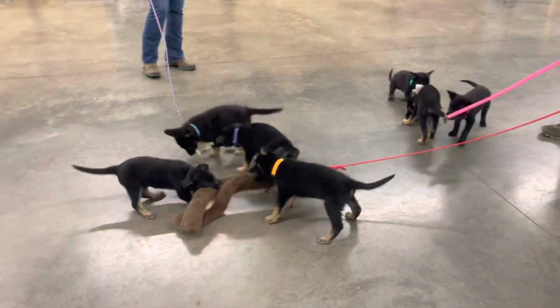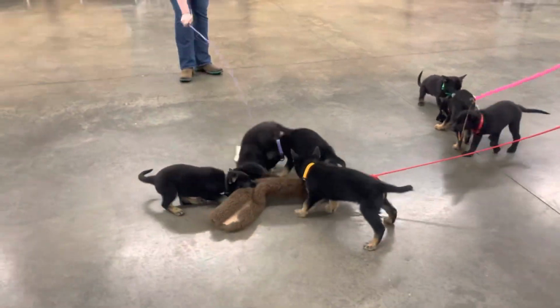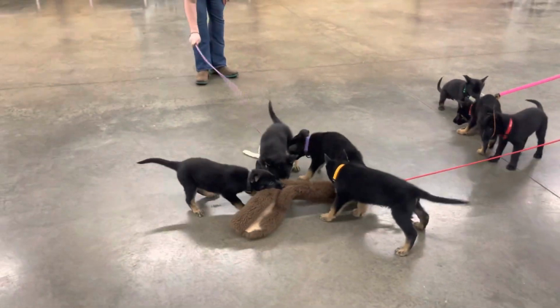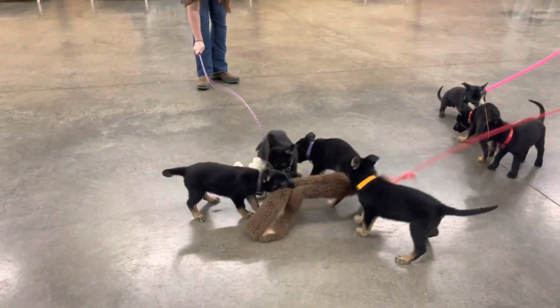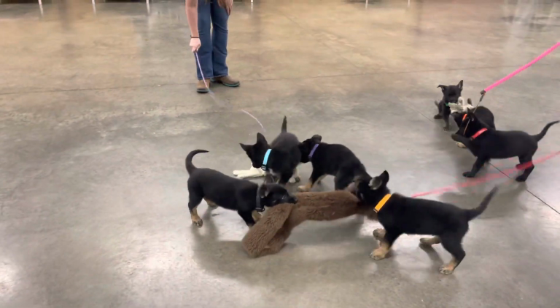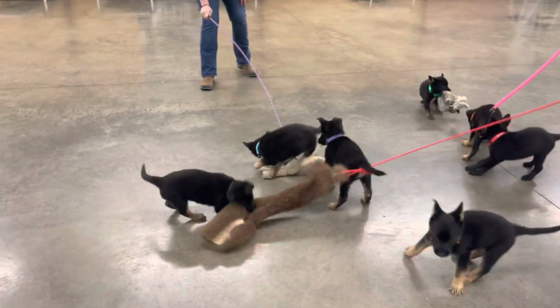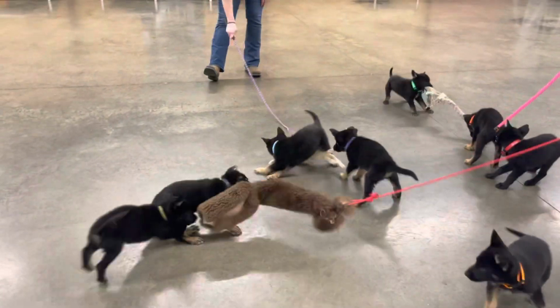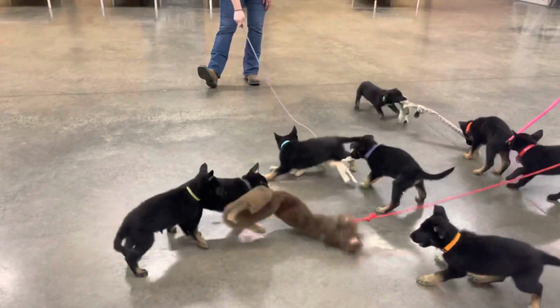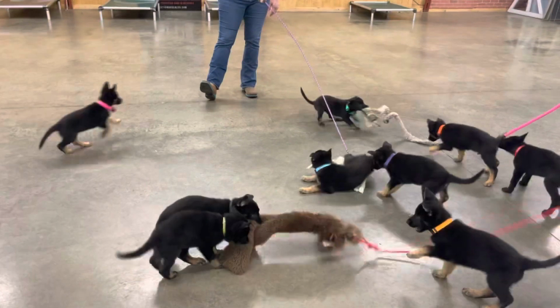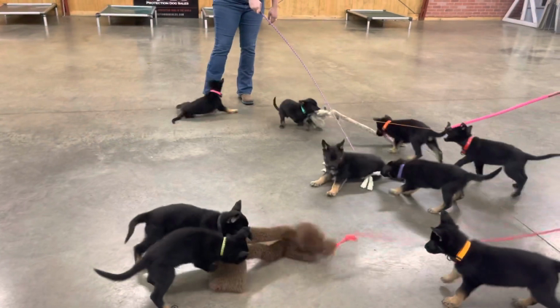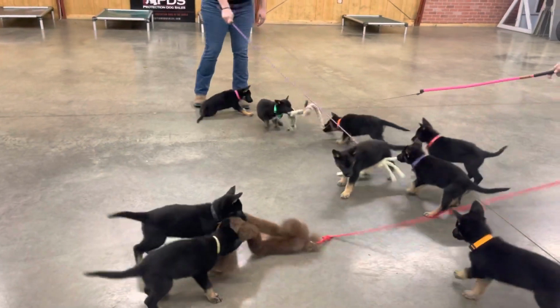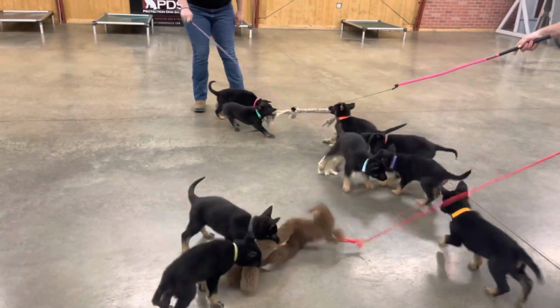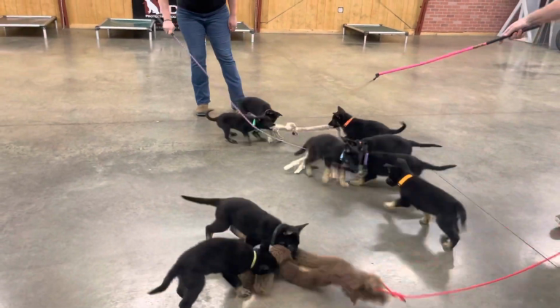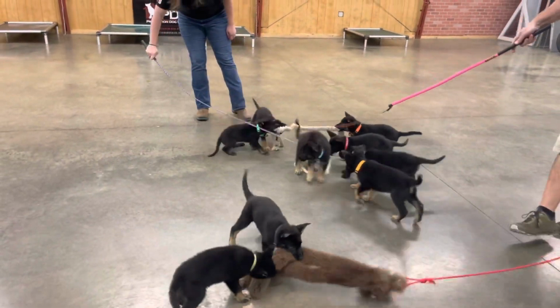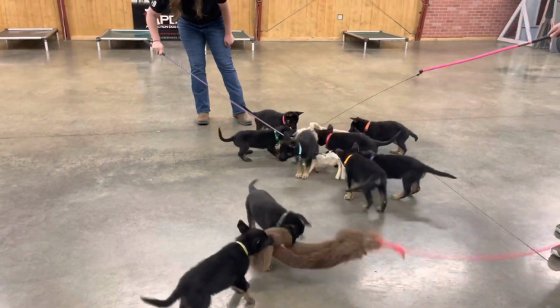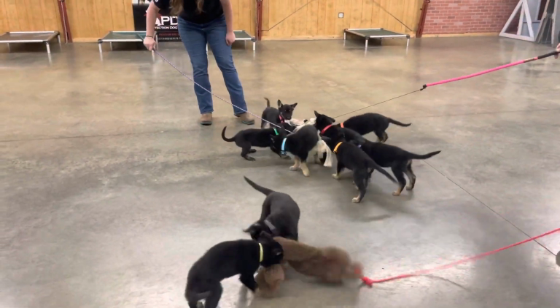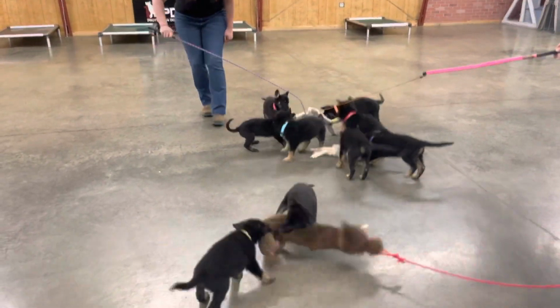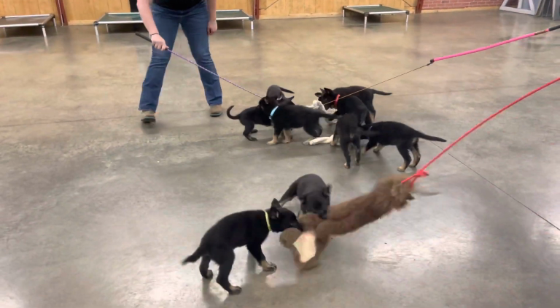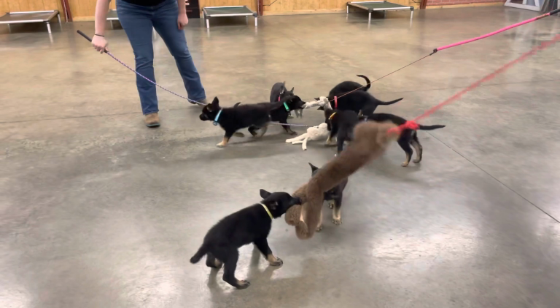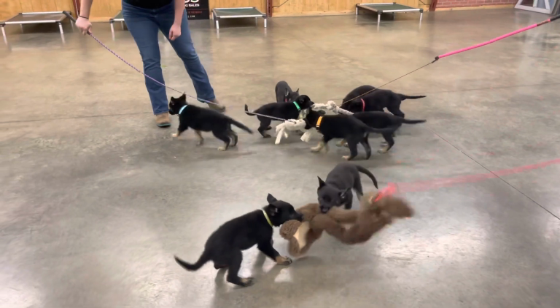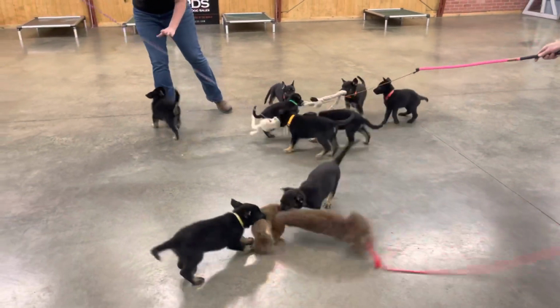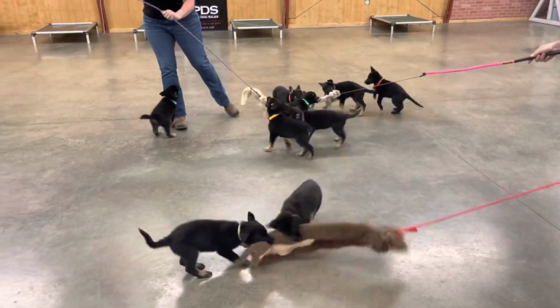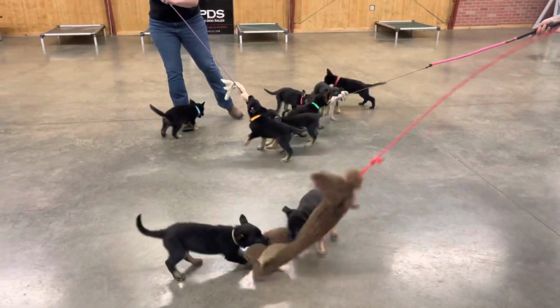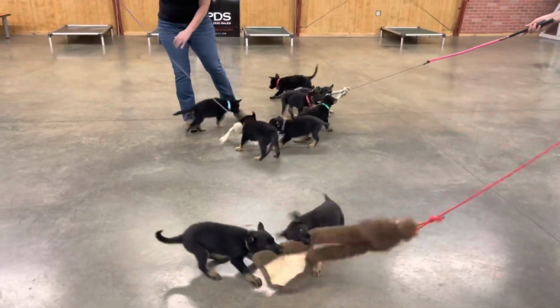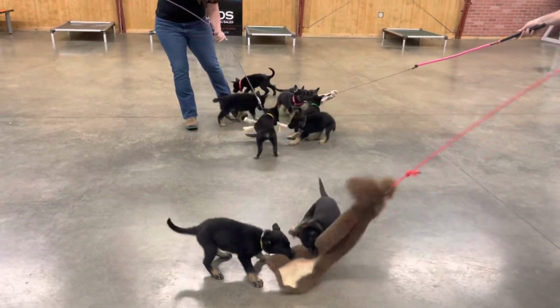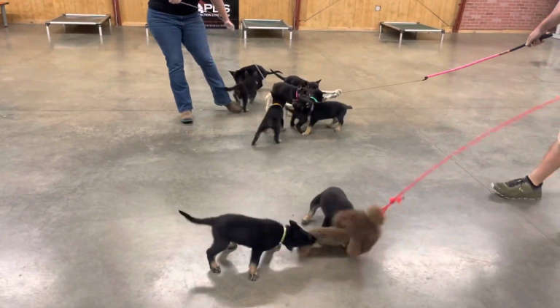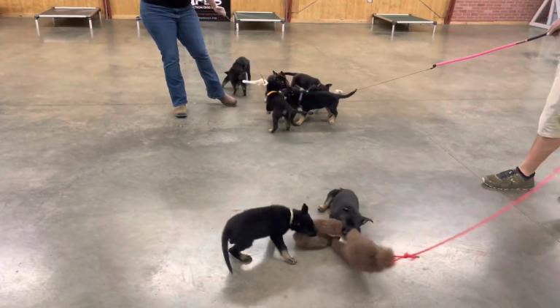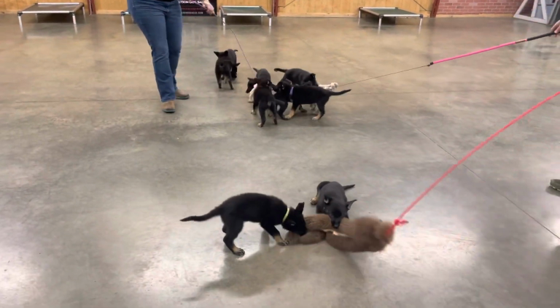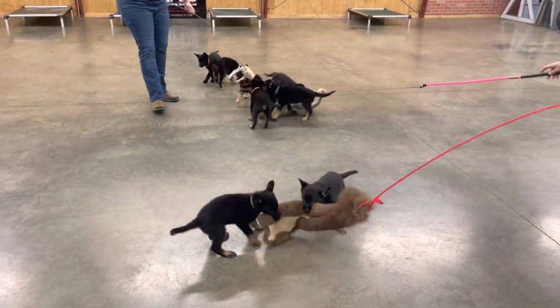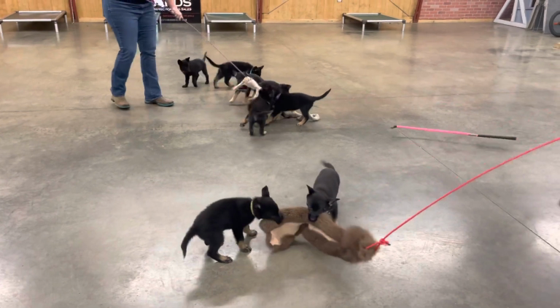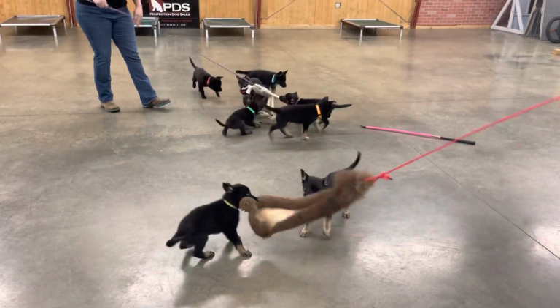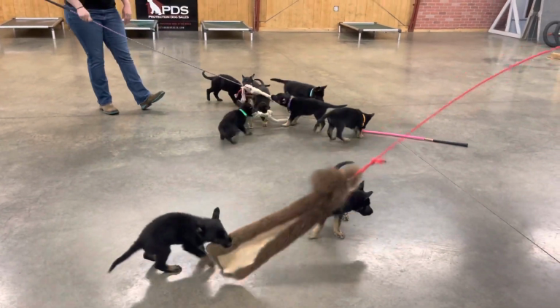Don't call us to buy a puppy. We don't sell puppies without advanced training. This is Protection Dog Cells, not Puppy Dog Cells. Wow, that is a nice pack of puppies. Good stuff from the pea litter. Hope you enjoyed that. Check out our website.